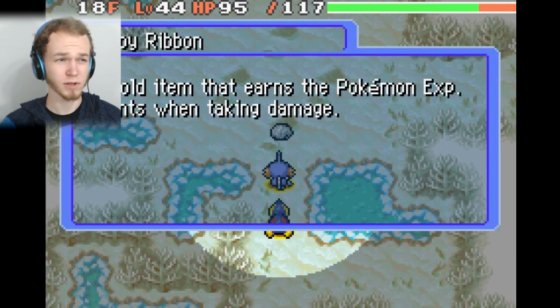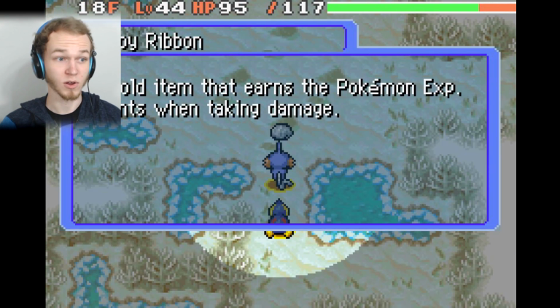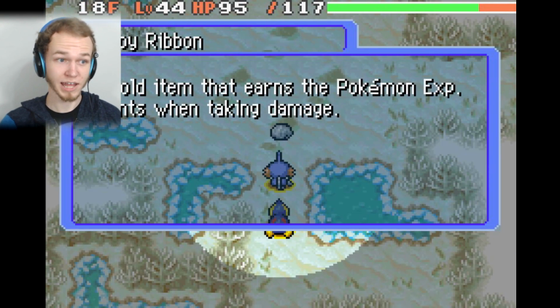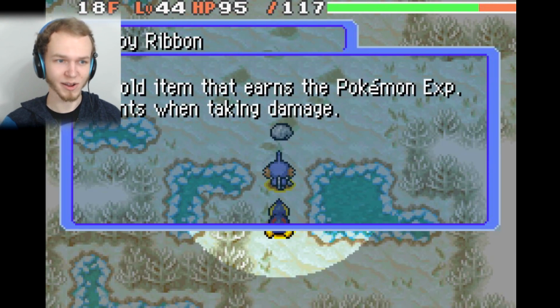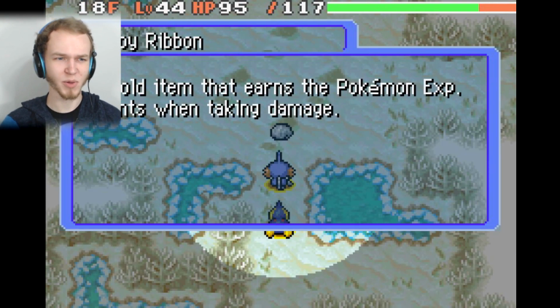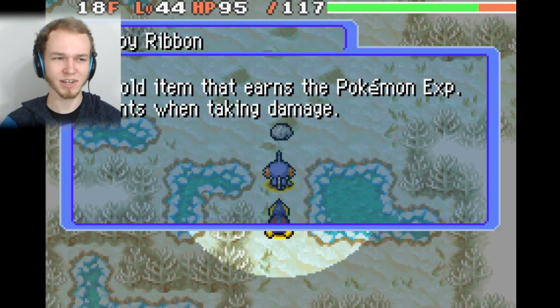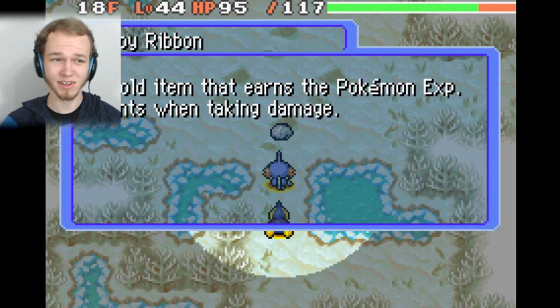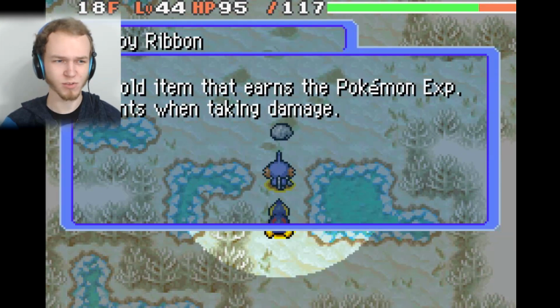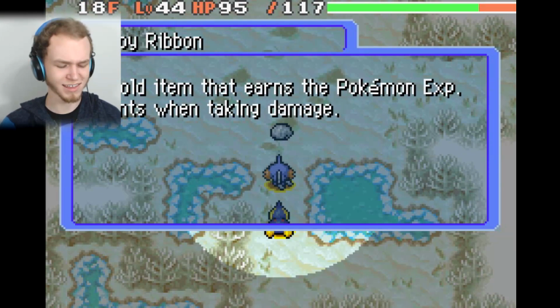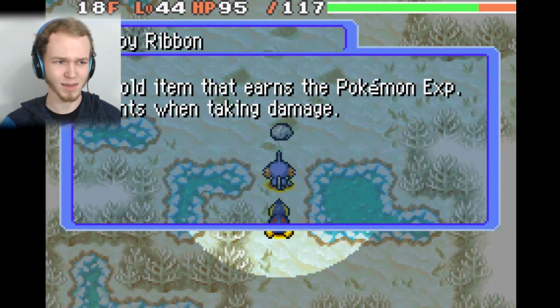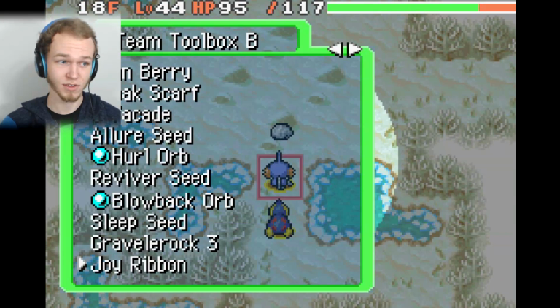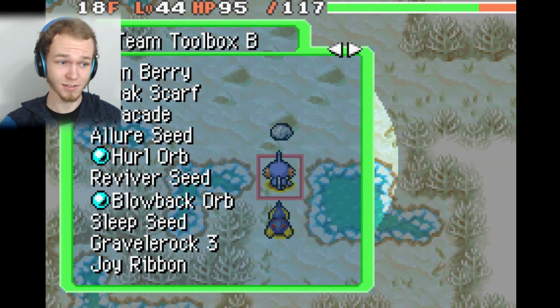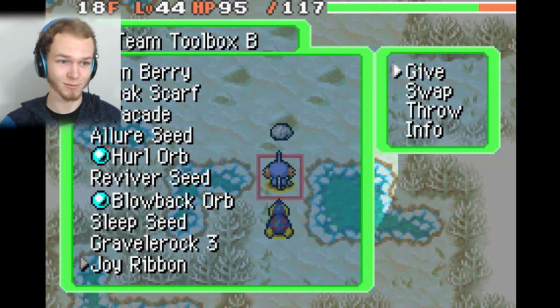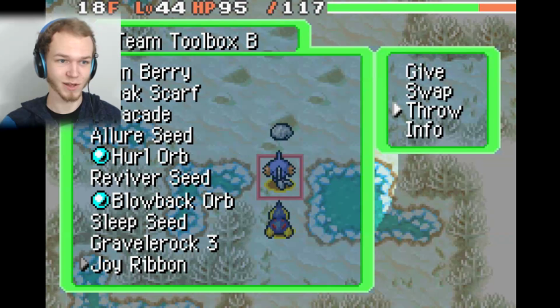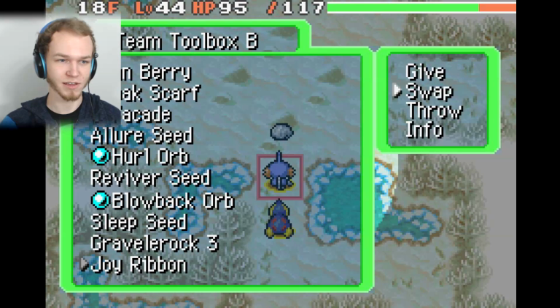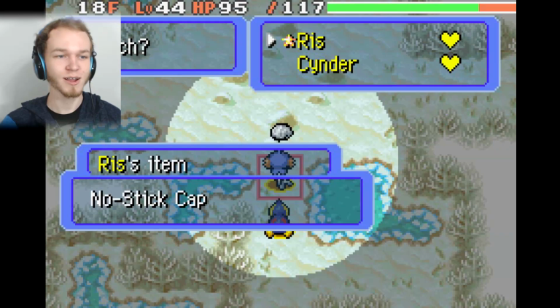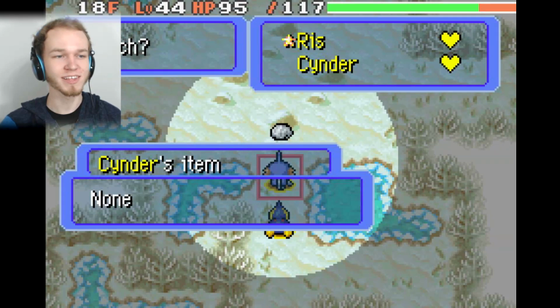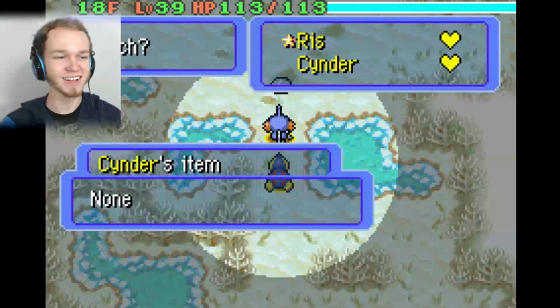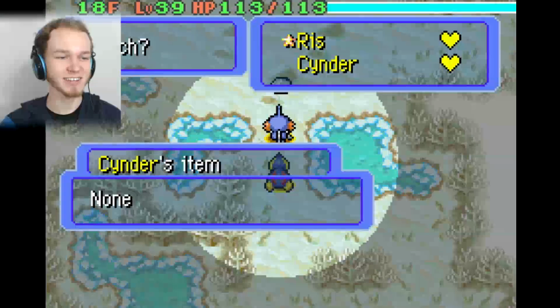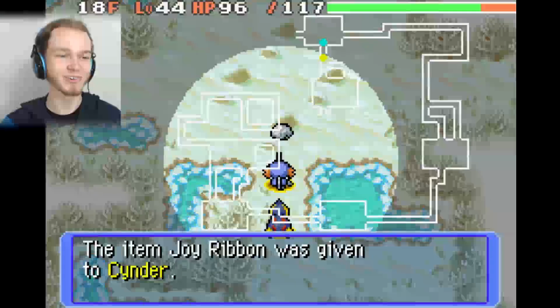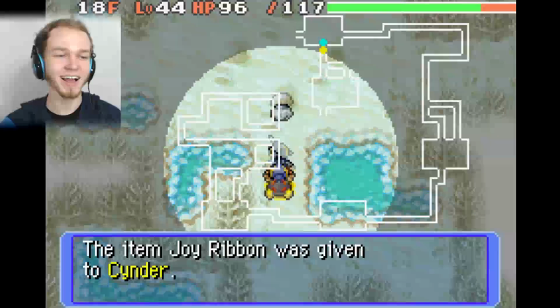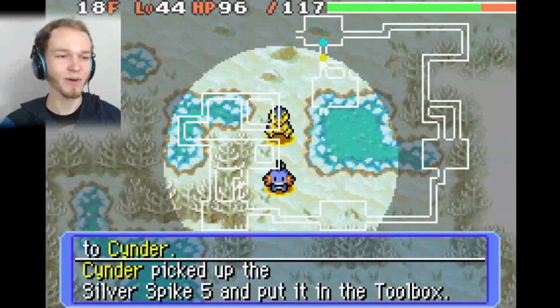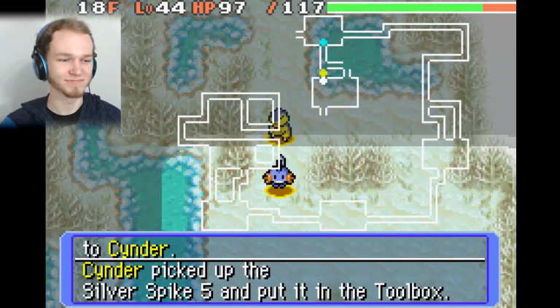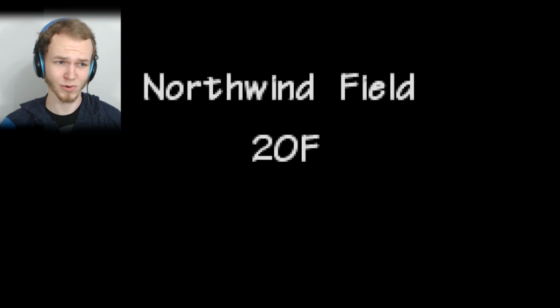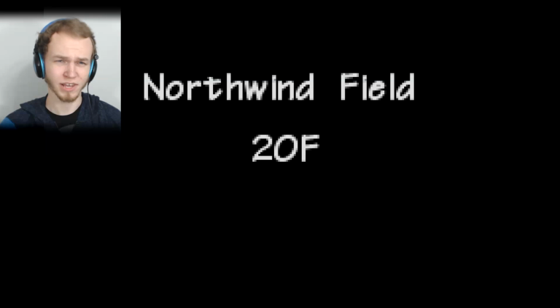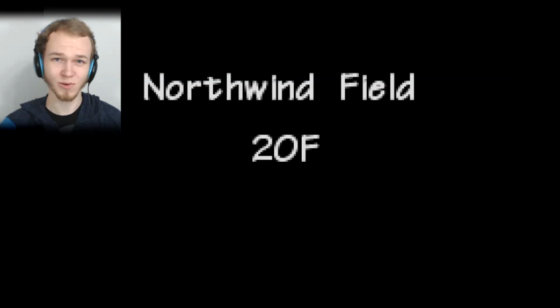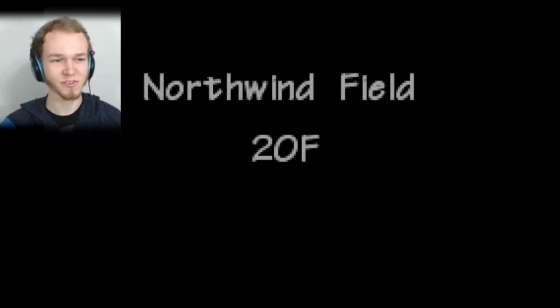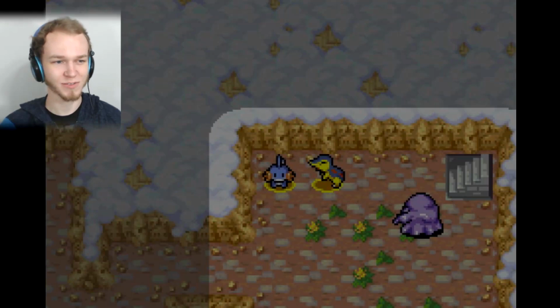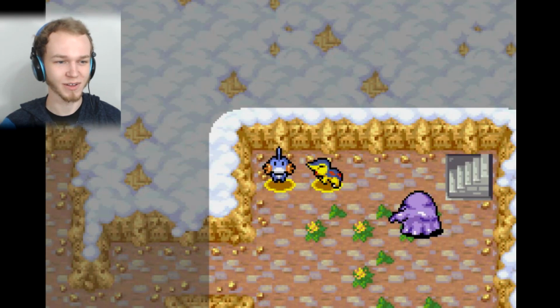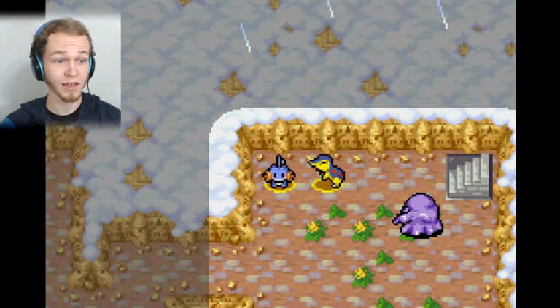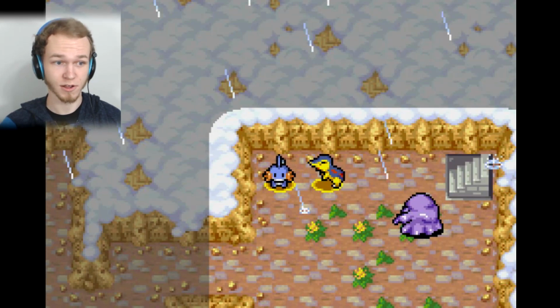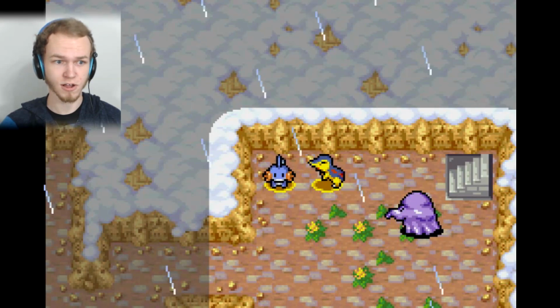Joy Ribbon — a hold item that earns the Pokémon experience points when taking damage. This sounds really rather nice. Hey, Cinder, I'll give that to you. You're welcome. Floor 20 — we're two-thirds of the way through. And there are the stairs.